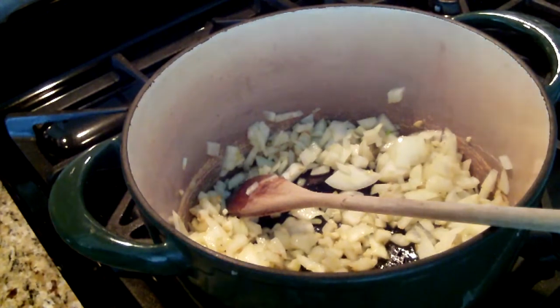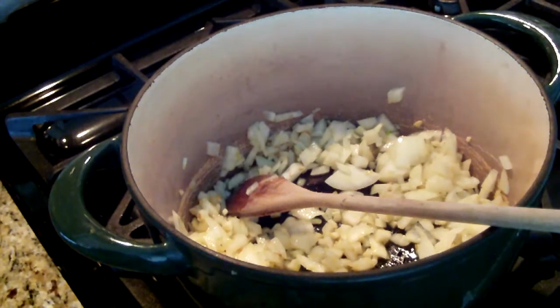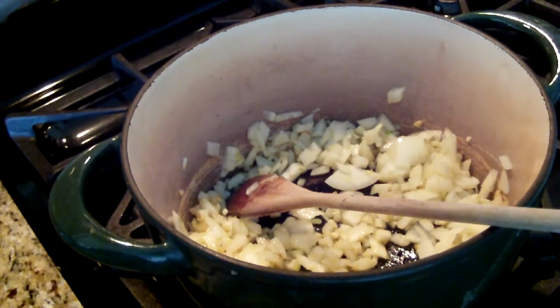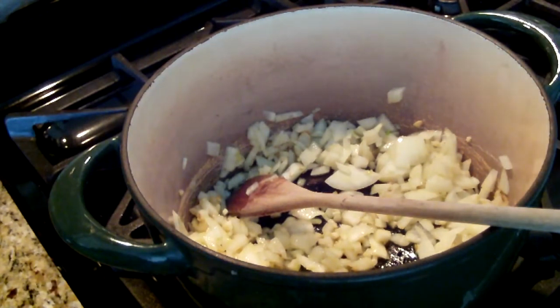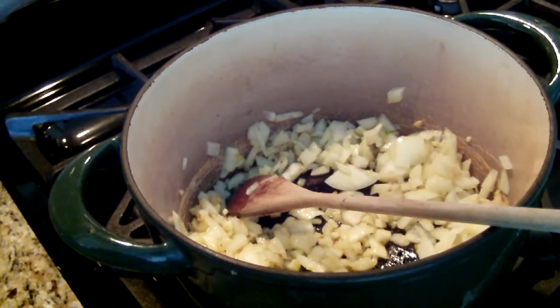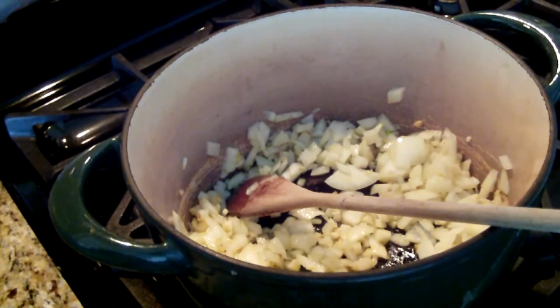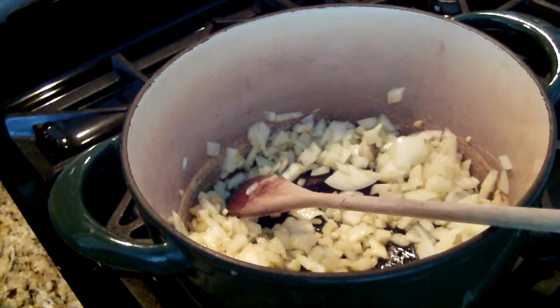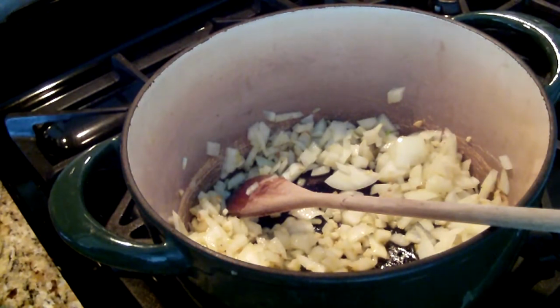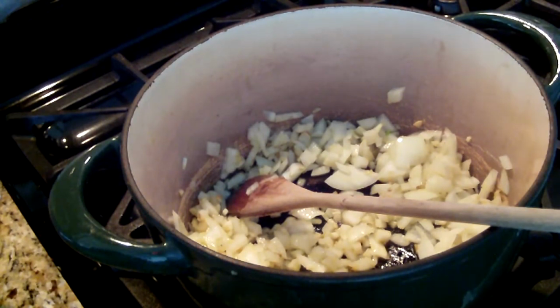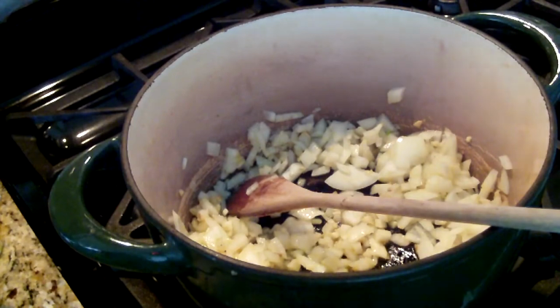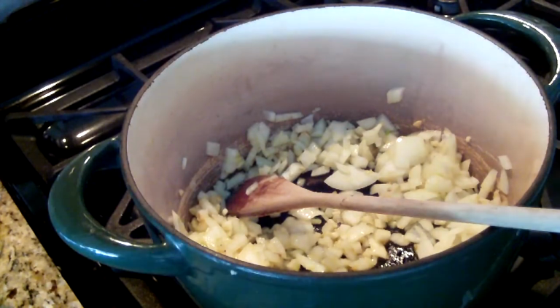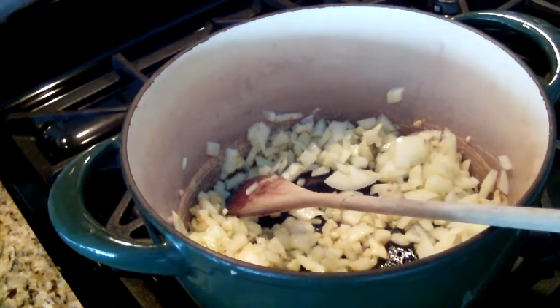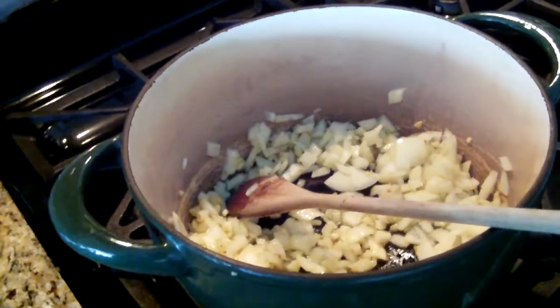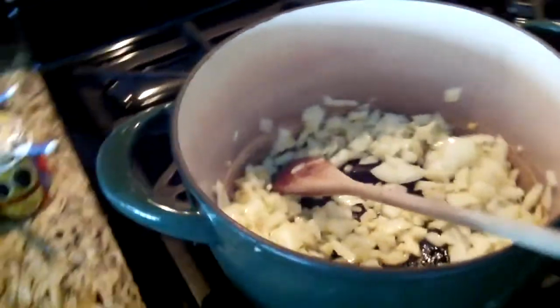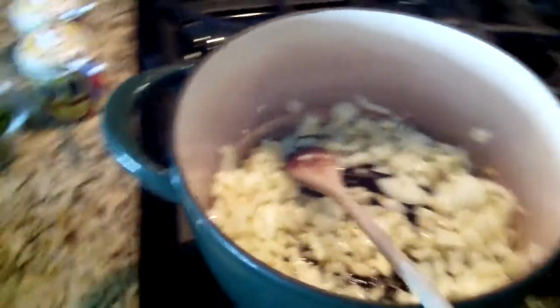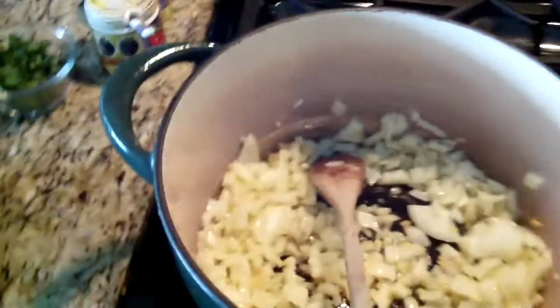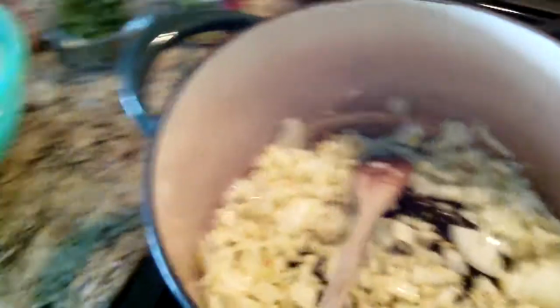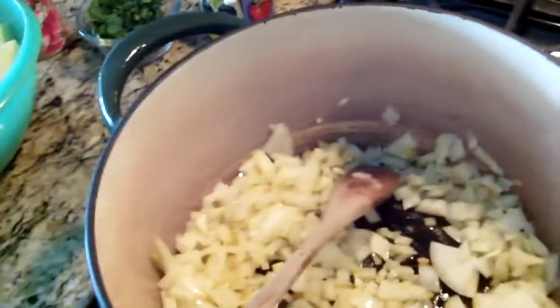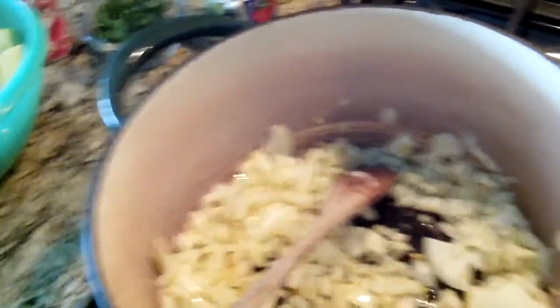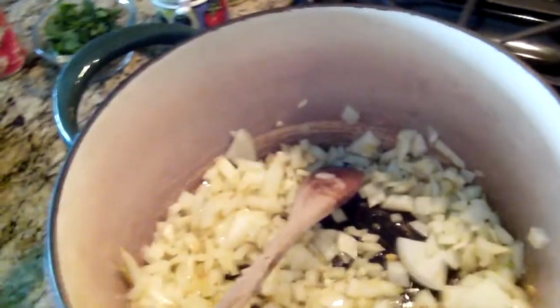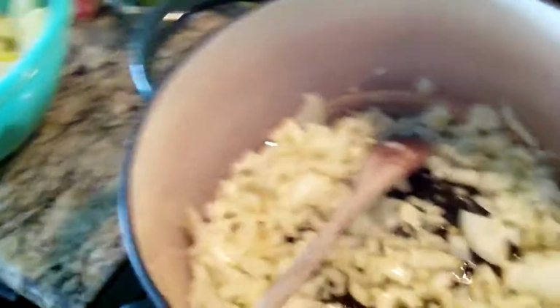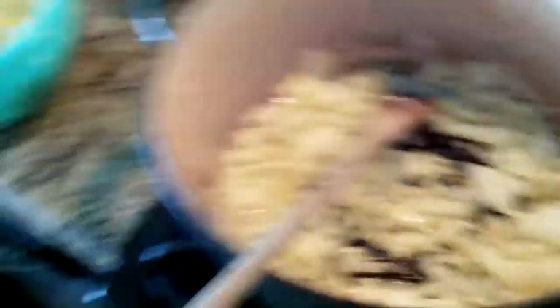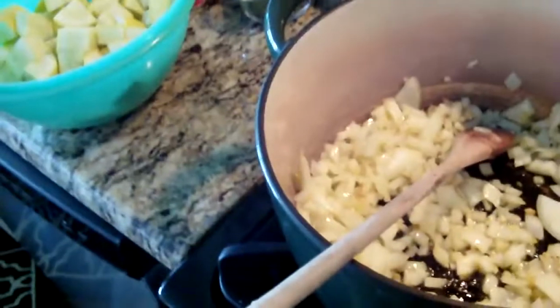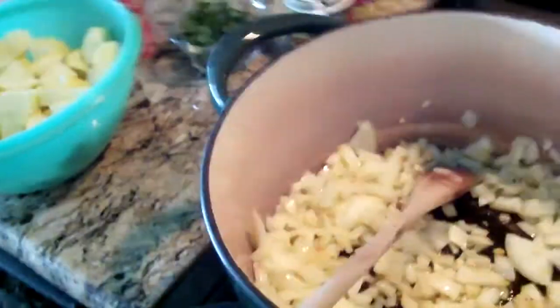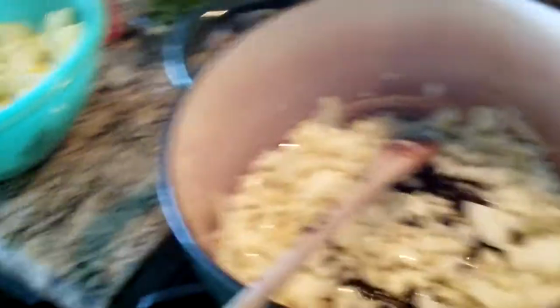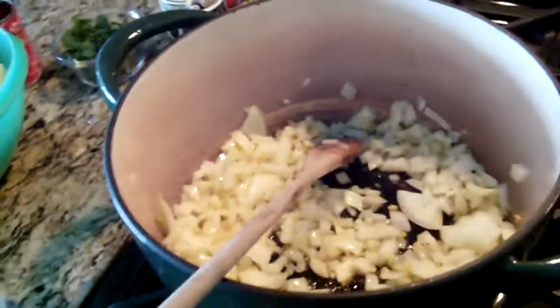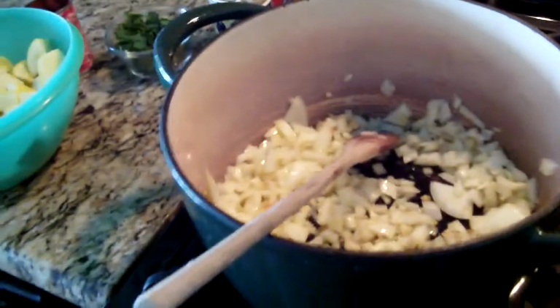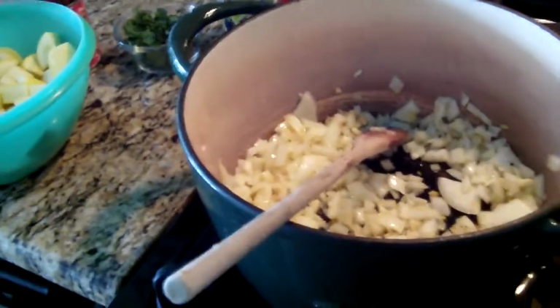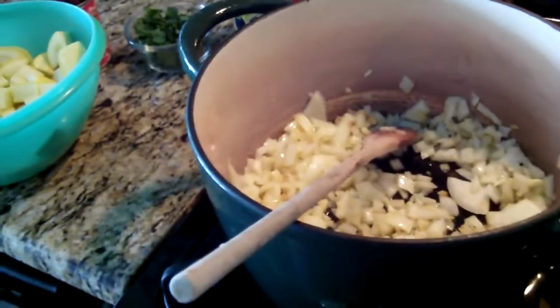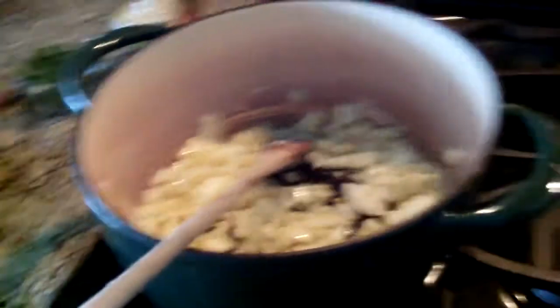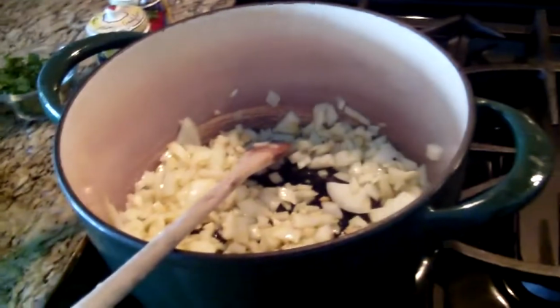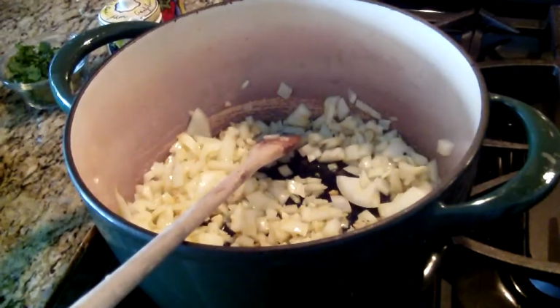I'm going to add some salt and pepper, and I'm going to move the camera so you can see better.